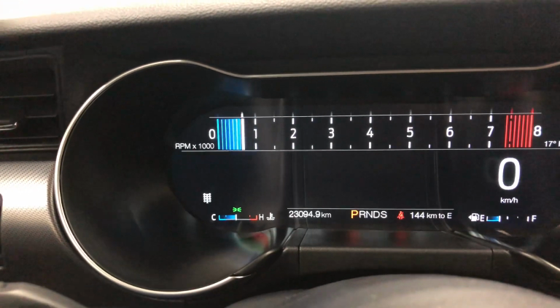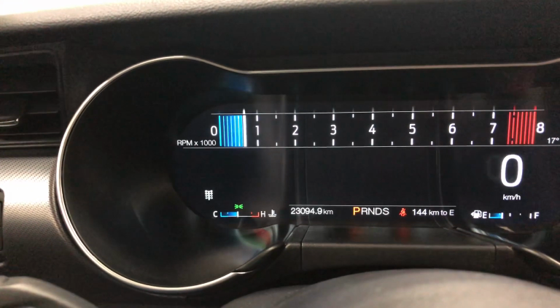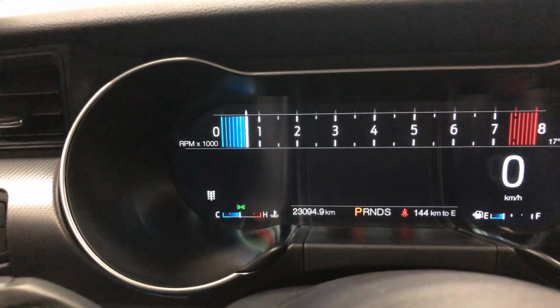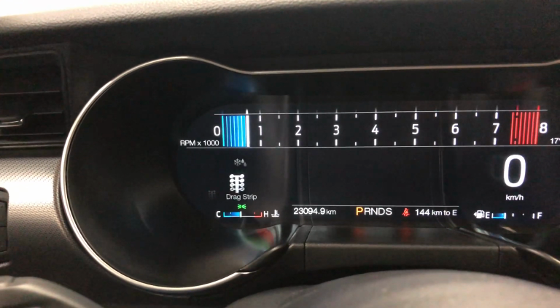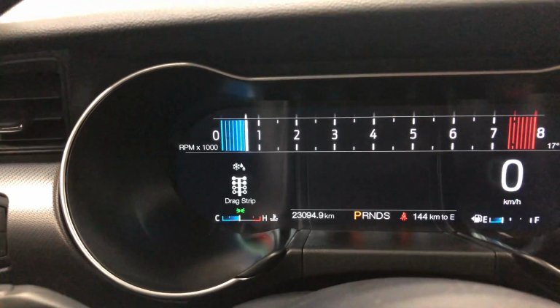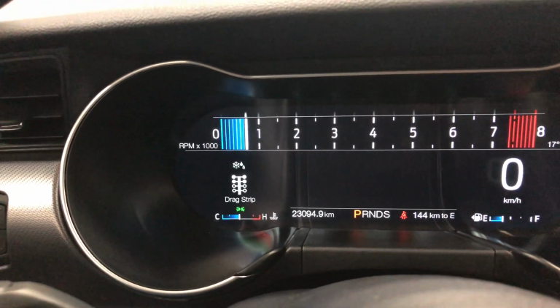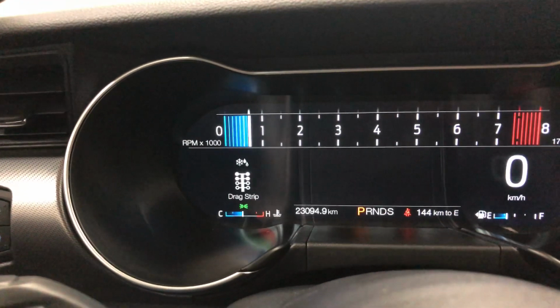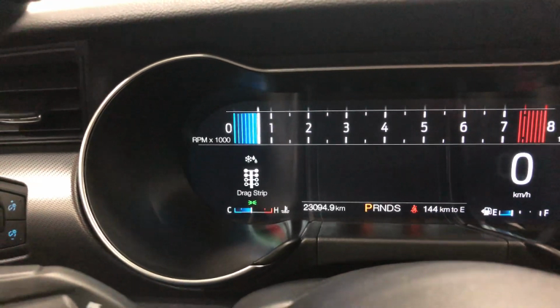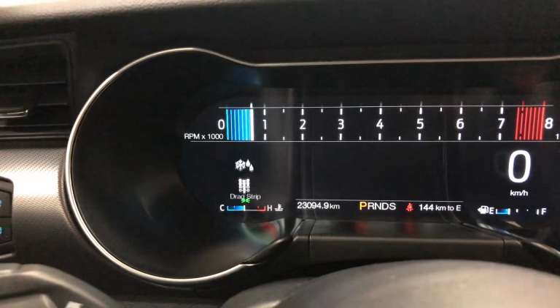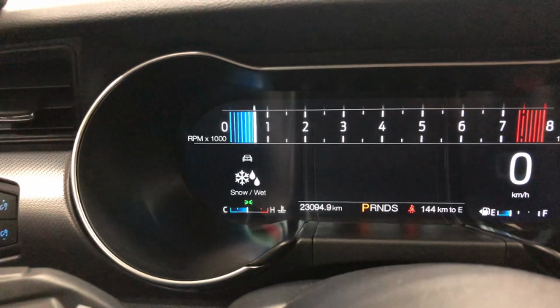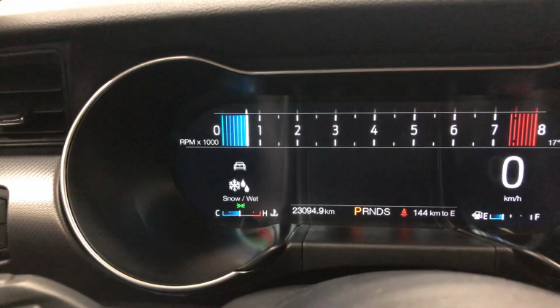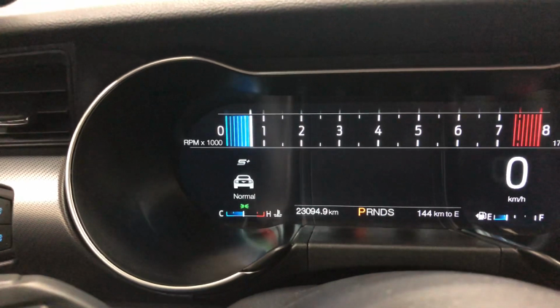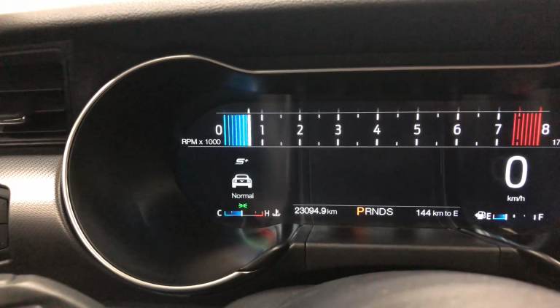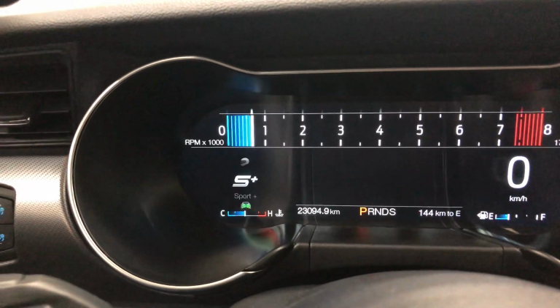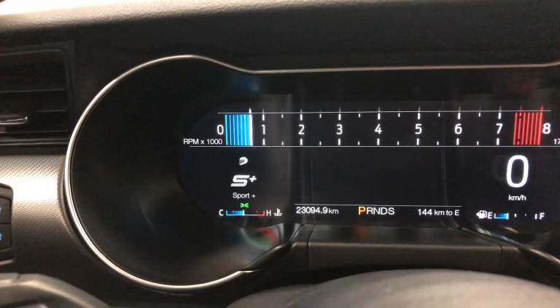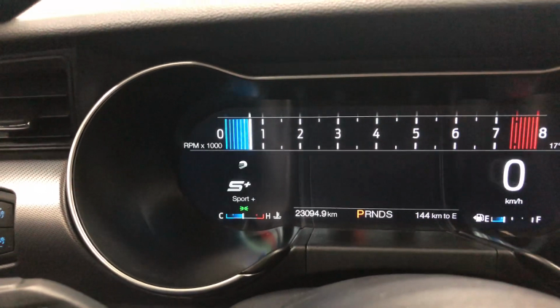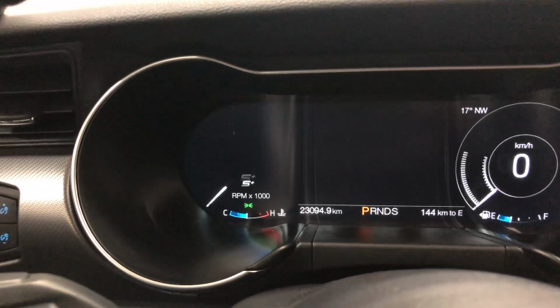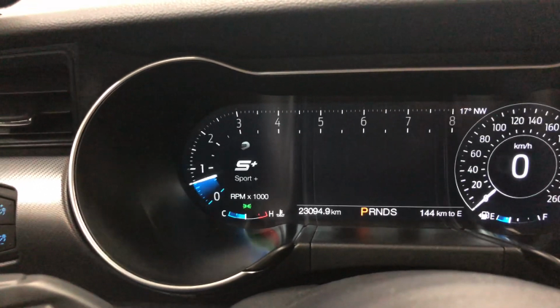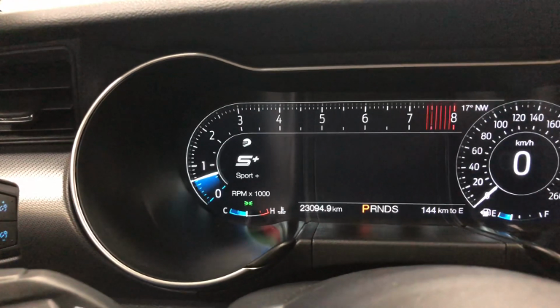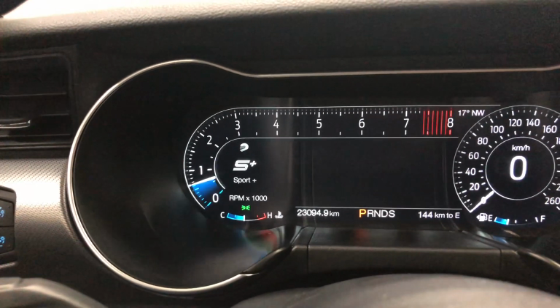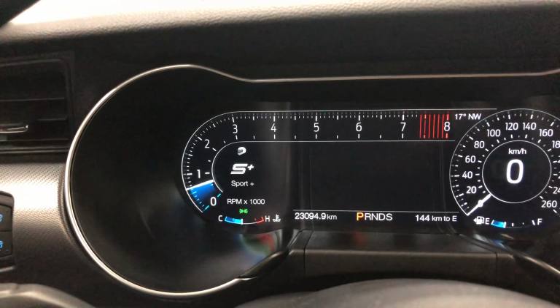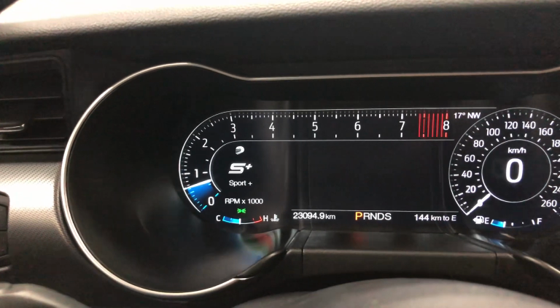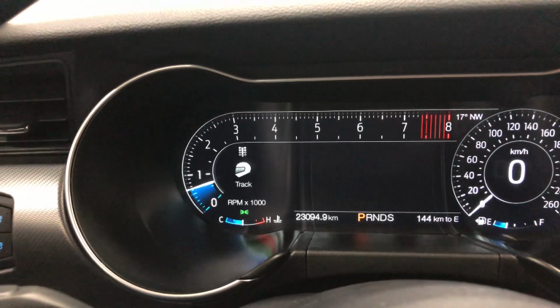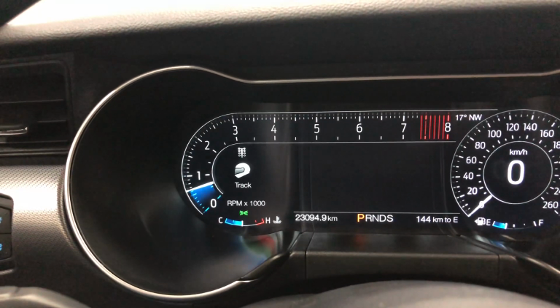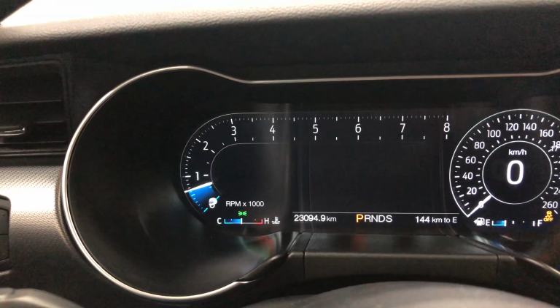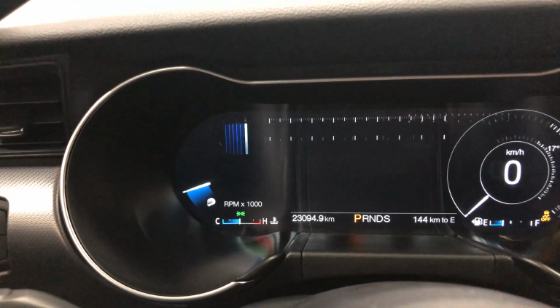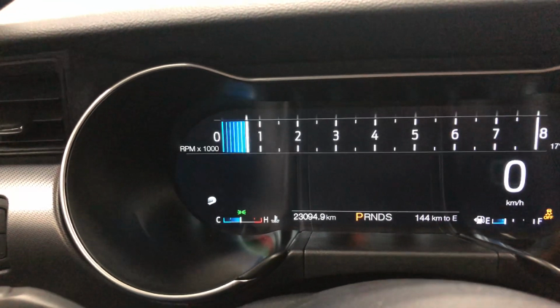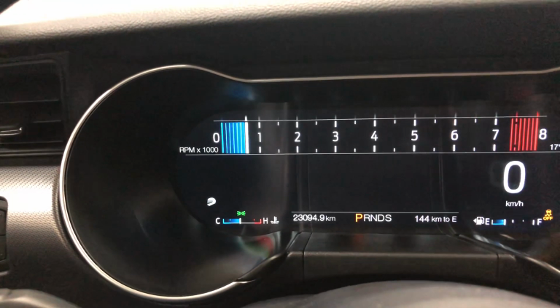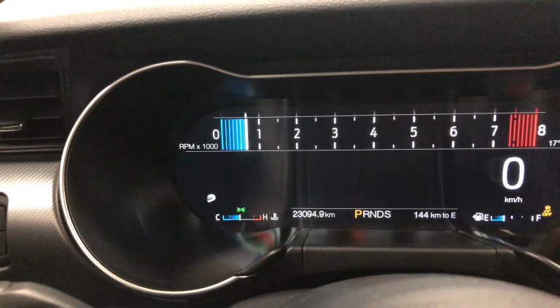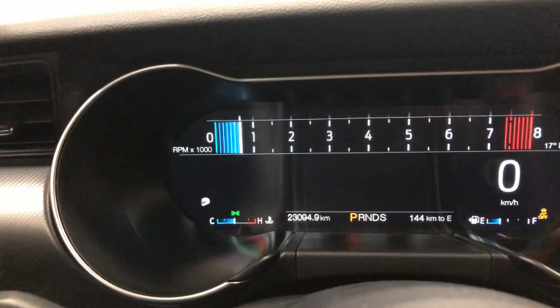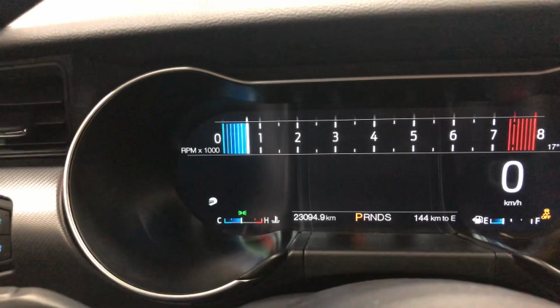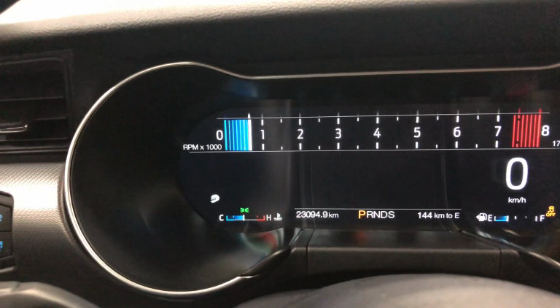Drag strip with a countdown light — wow, this is very cool. And then snow and wet, normal, and back to sport plus. Good-looking new dash — I love the new dash. It's very cool.